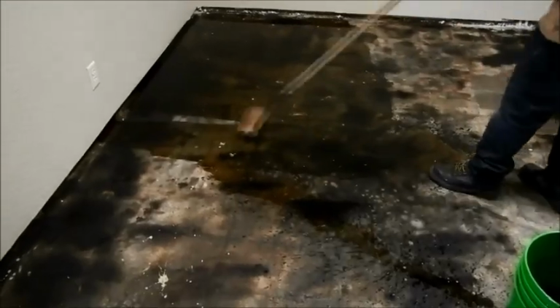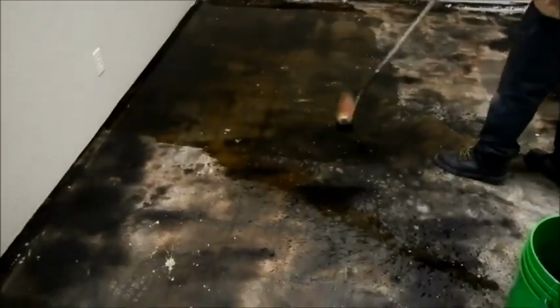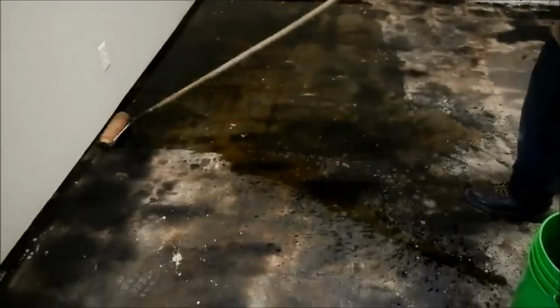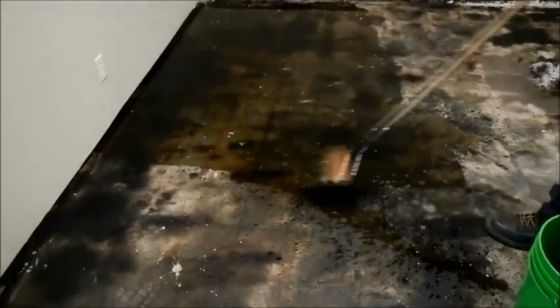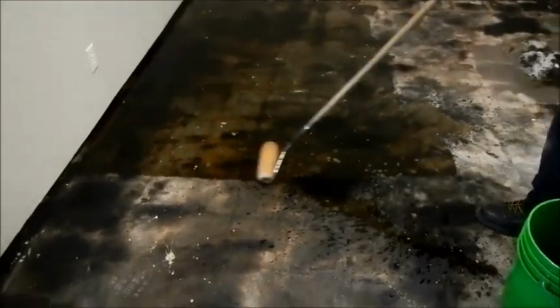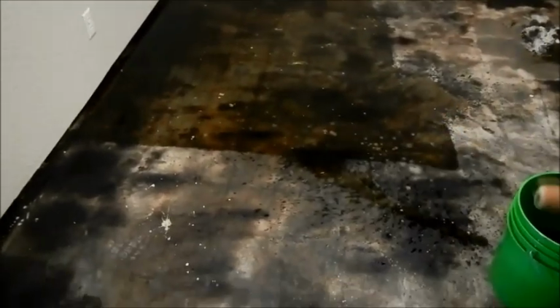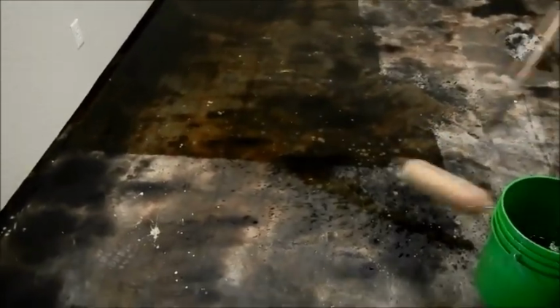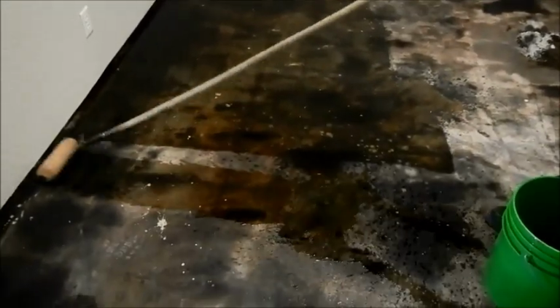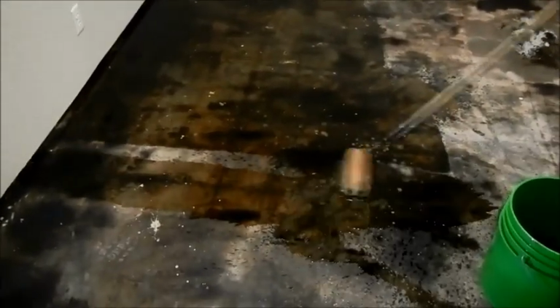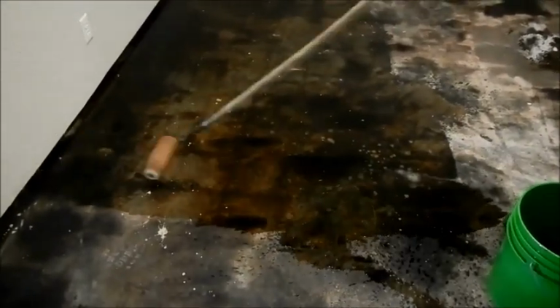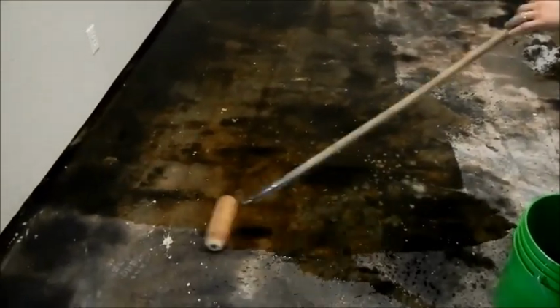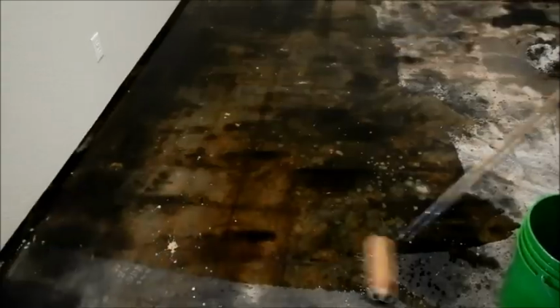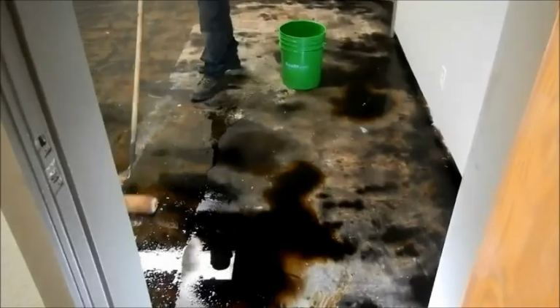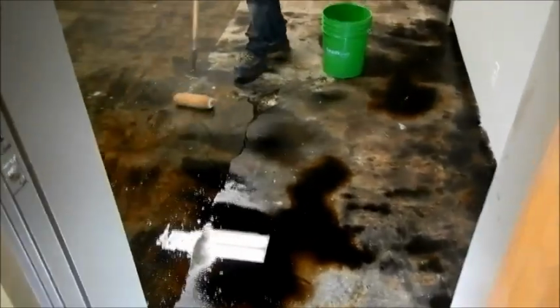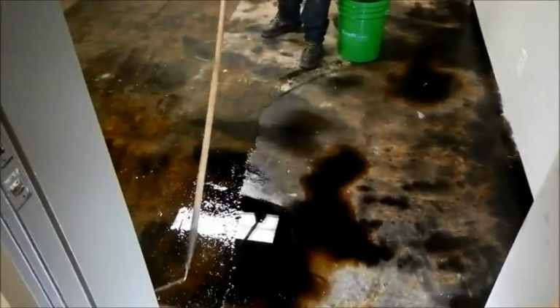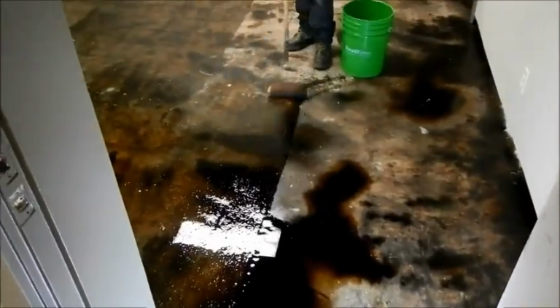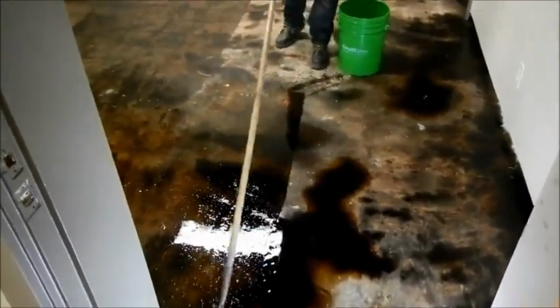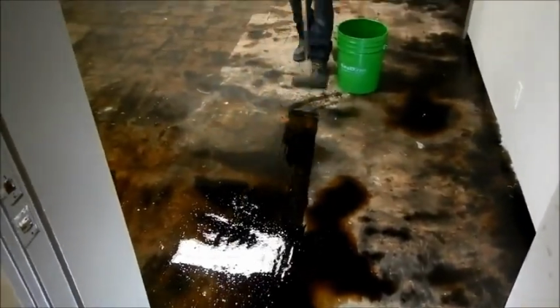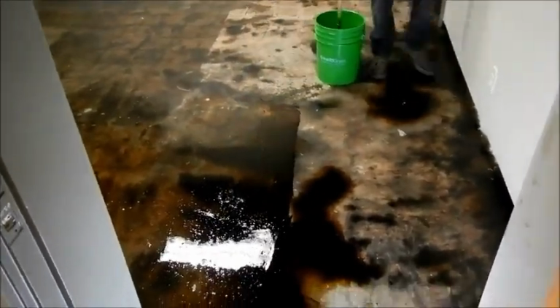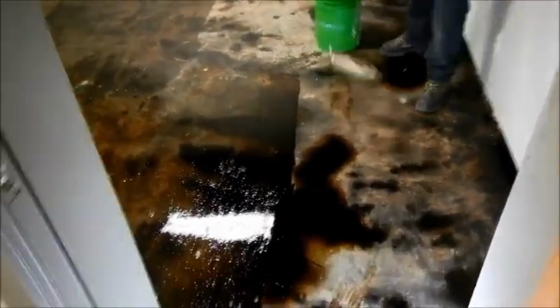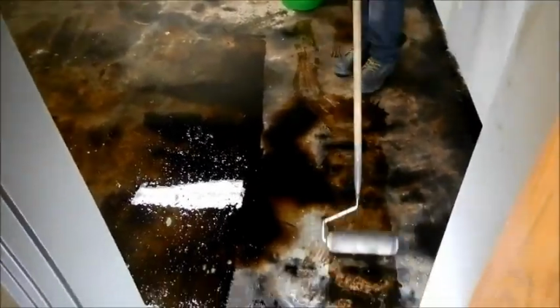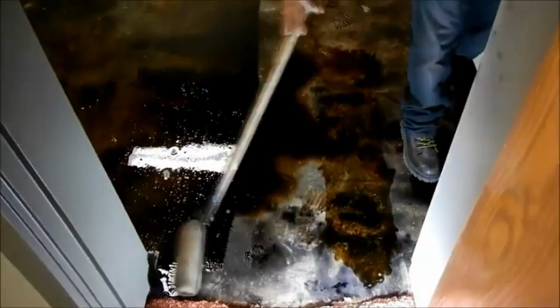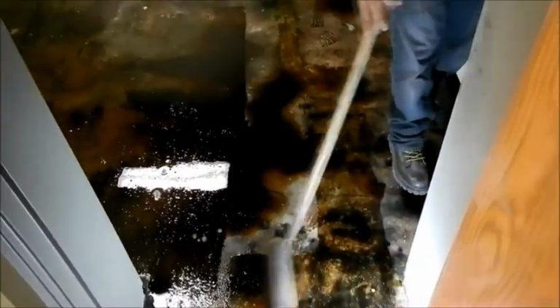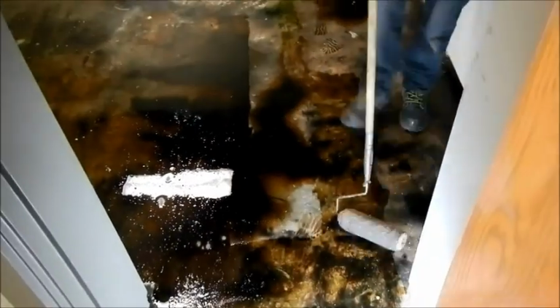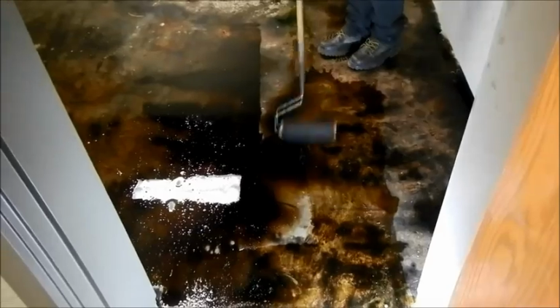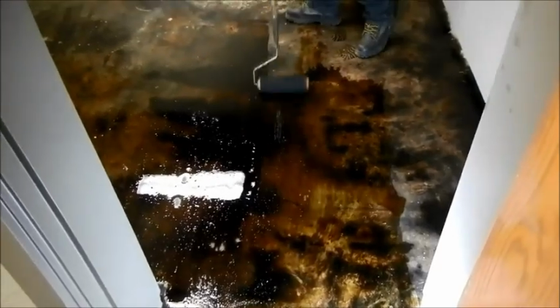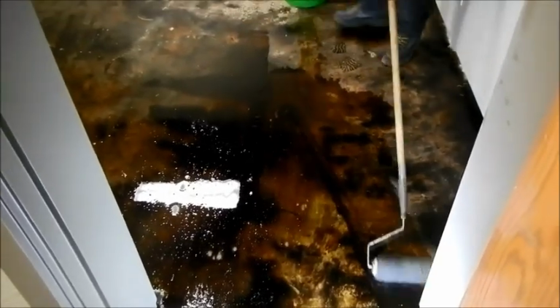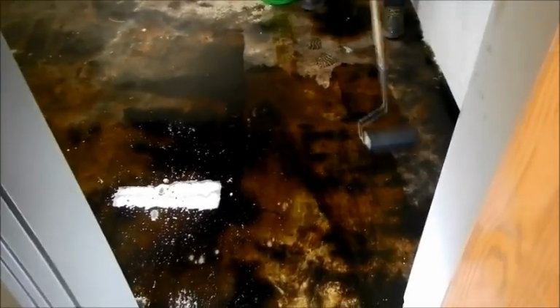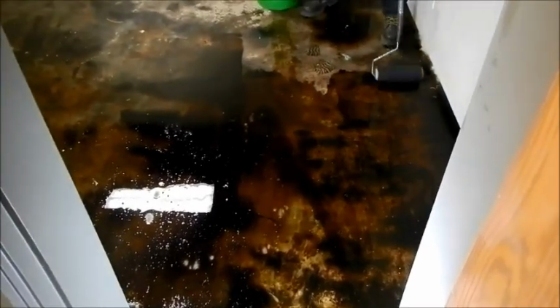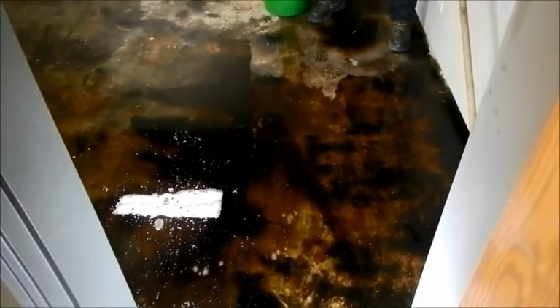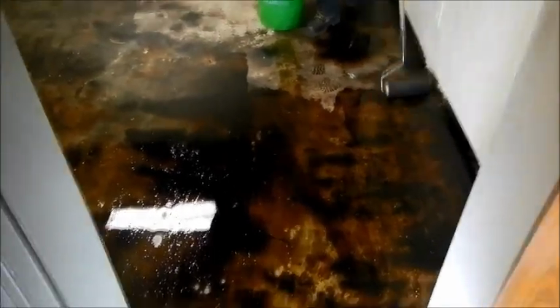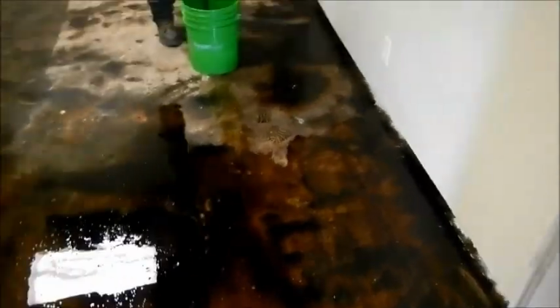We roll quickly over the whole floor — just enough to get it wet — and come back to scrape it. By reapplying a little more material, it makes it easier to remove the glue from the floor and keeps the job as efficient as possible.